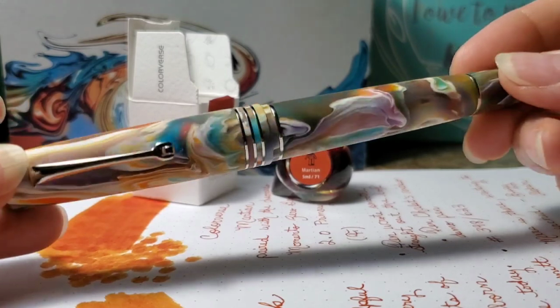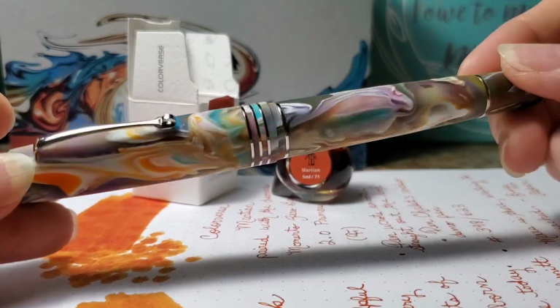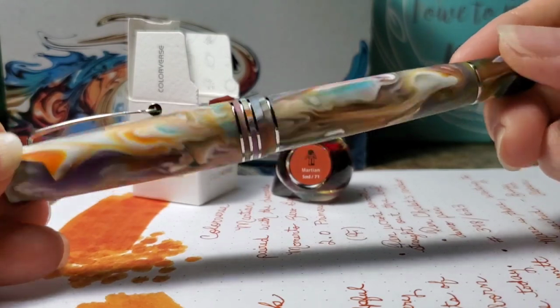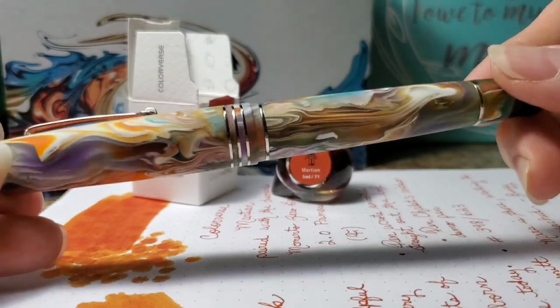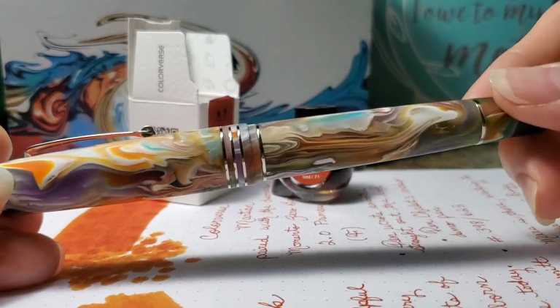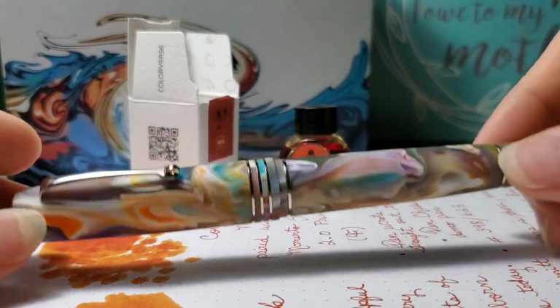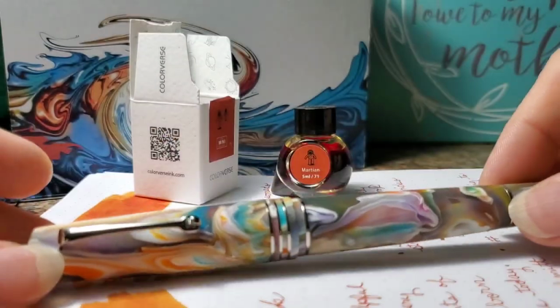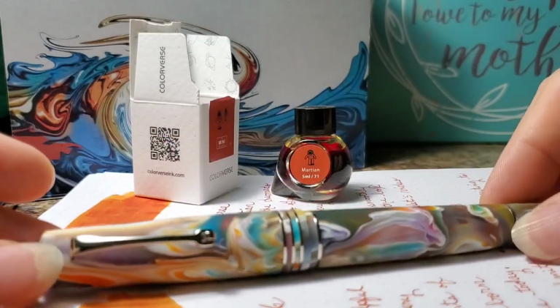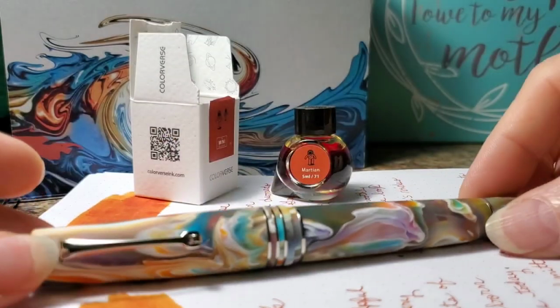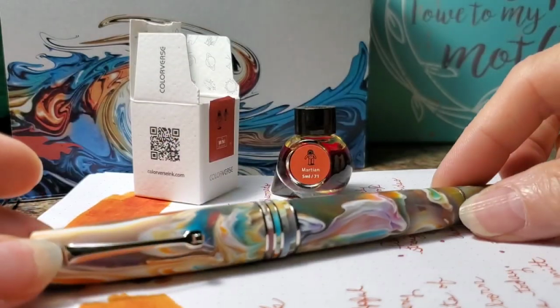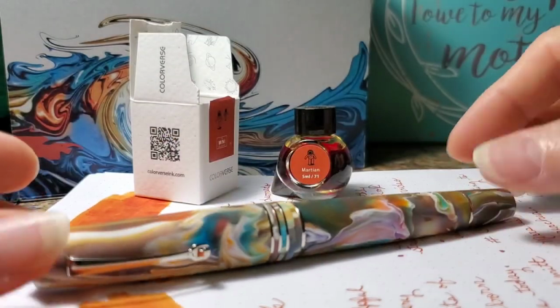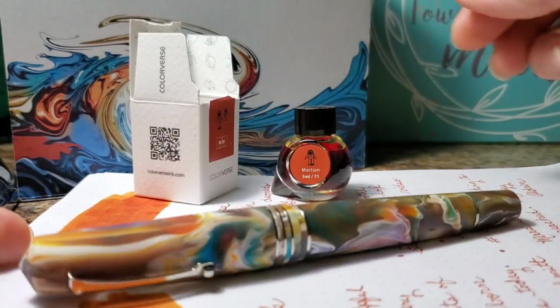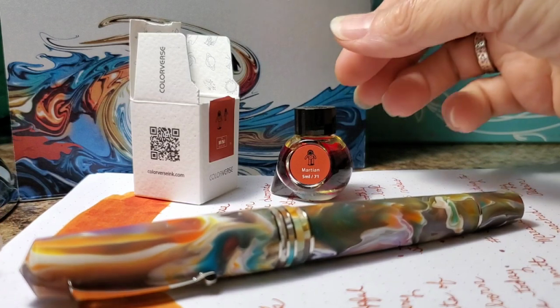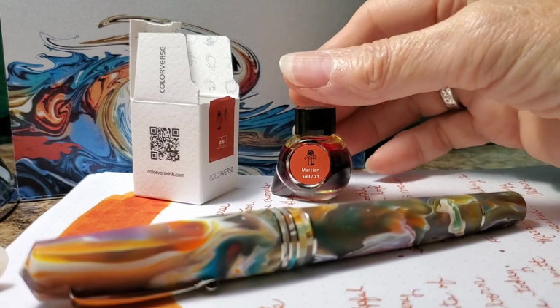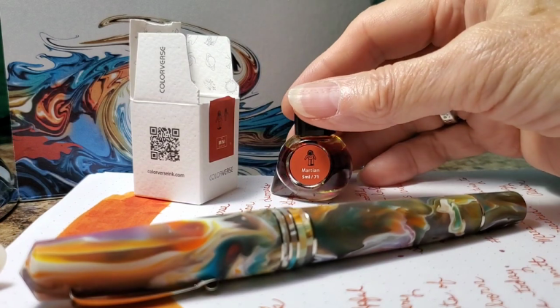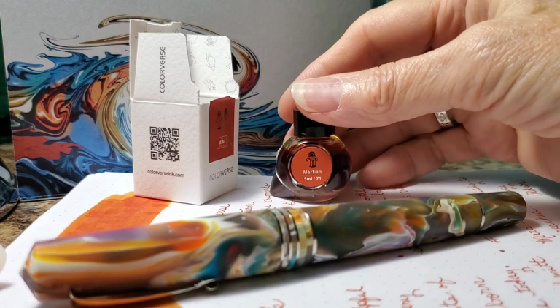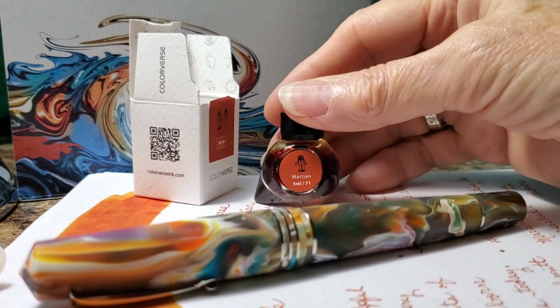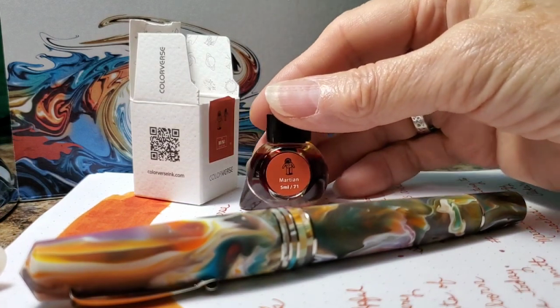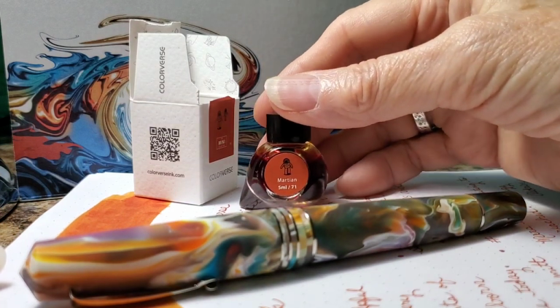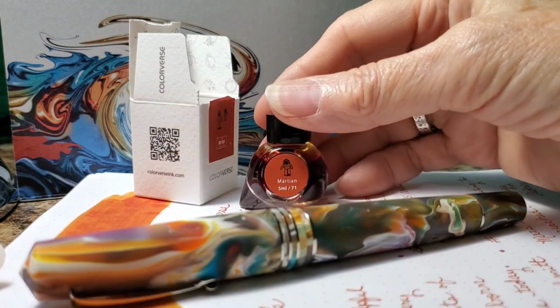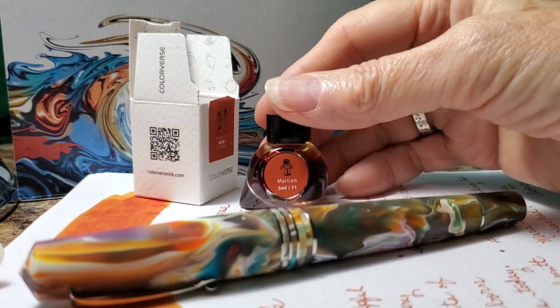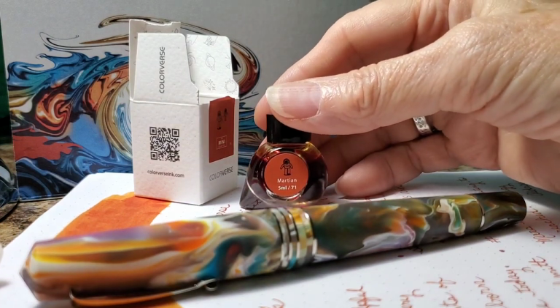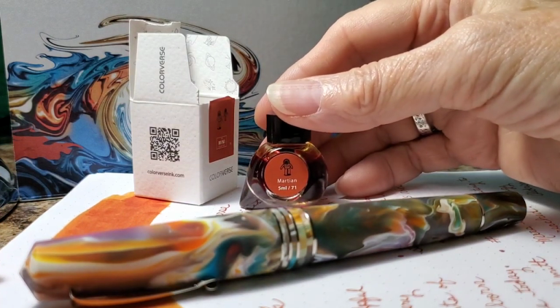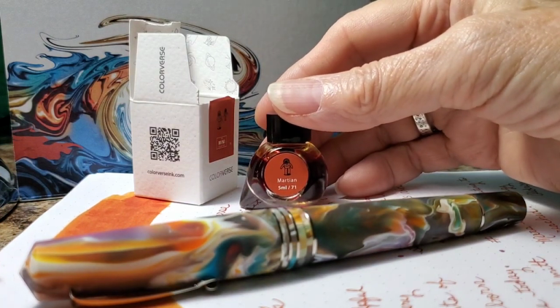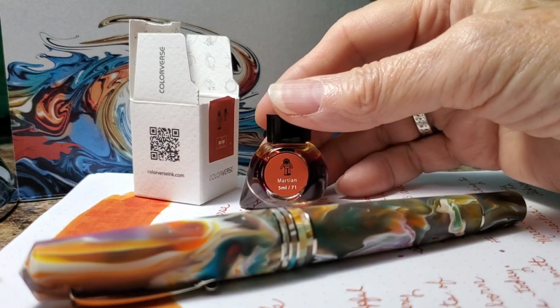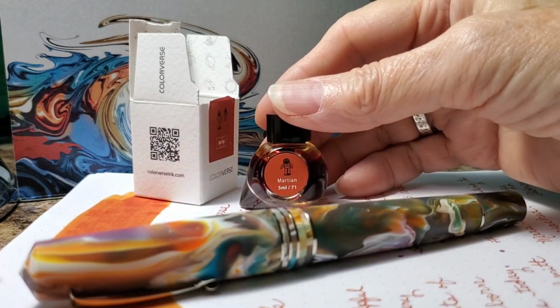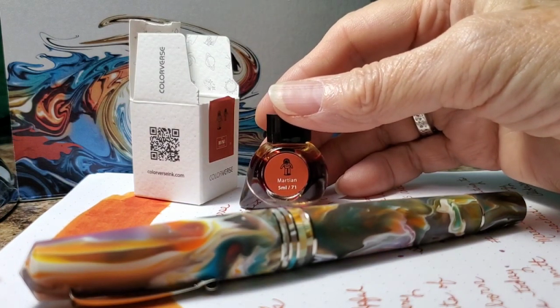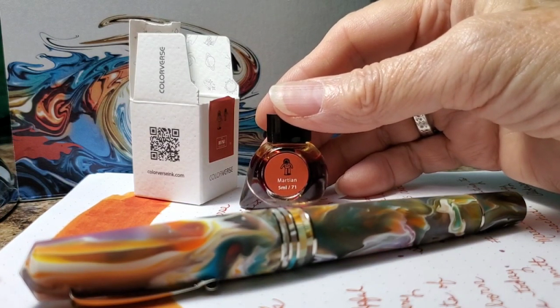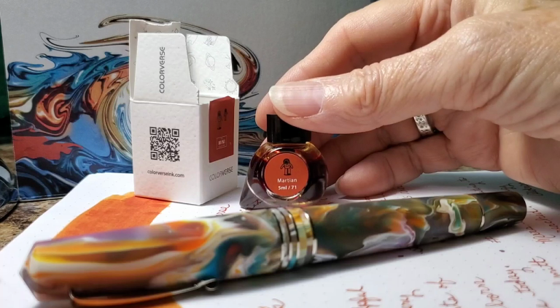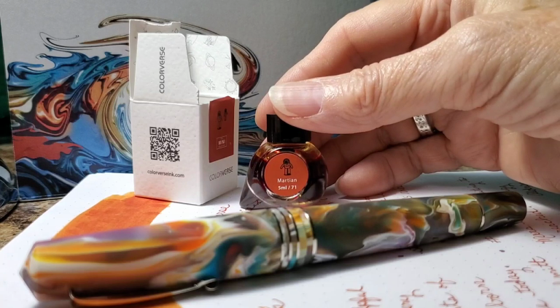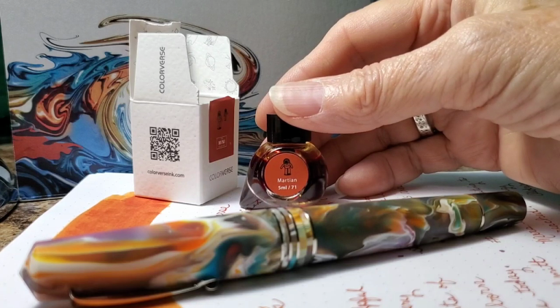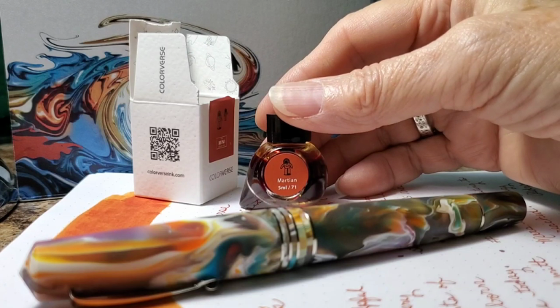I have paired the pen with Colorverse Martian, which is a beautiful ink, and I think it is a perfect pairing for this pen.